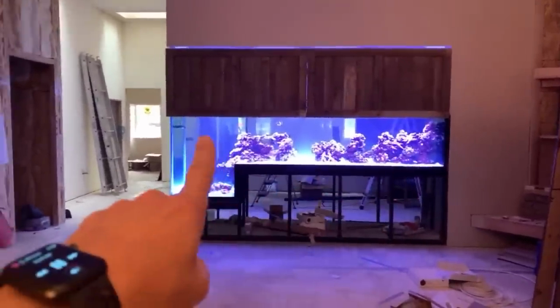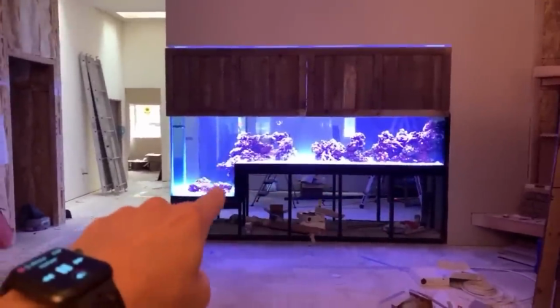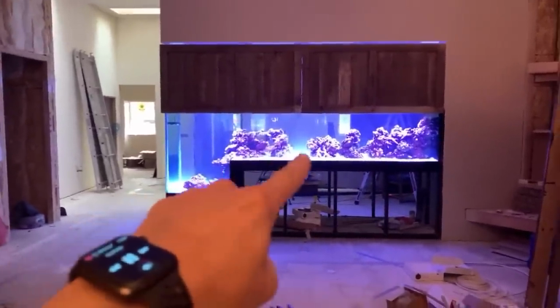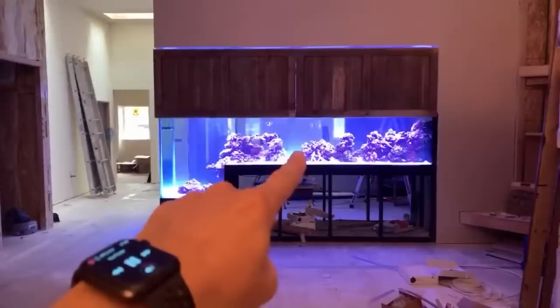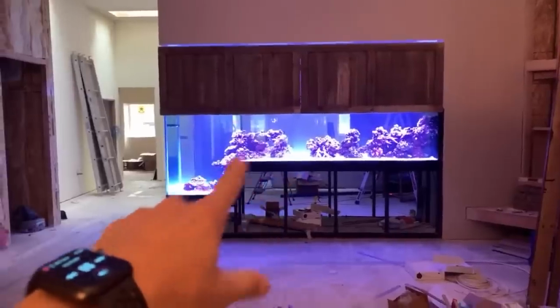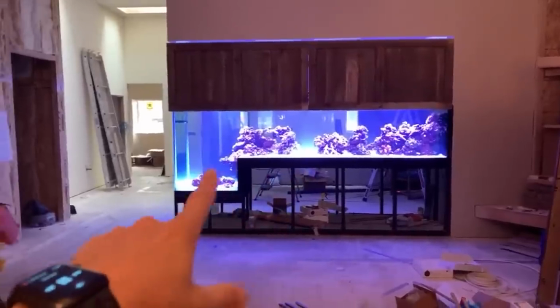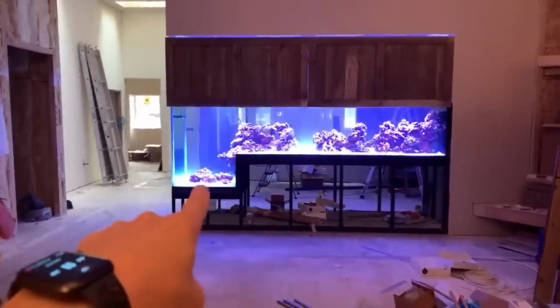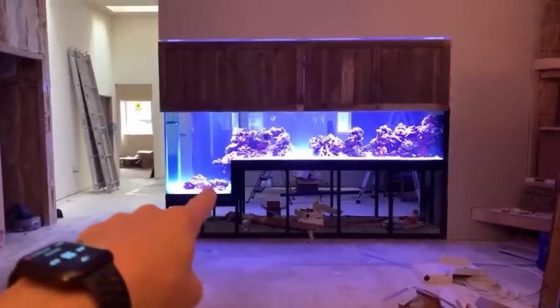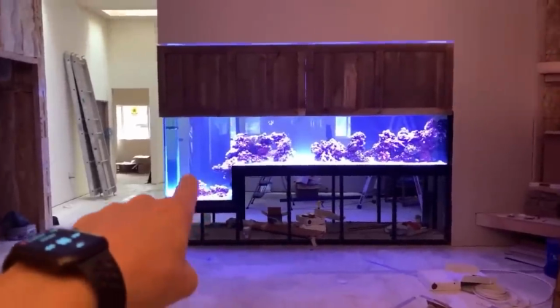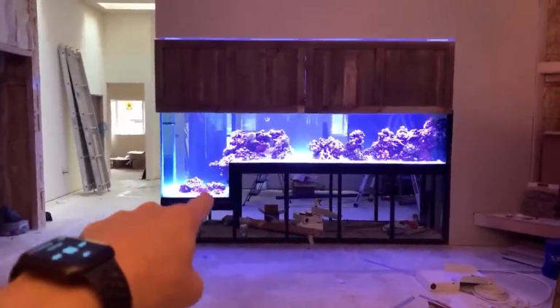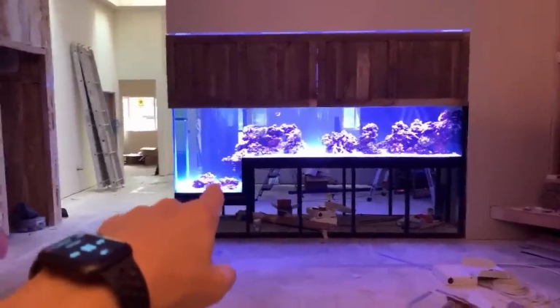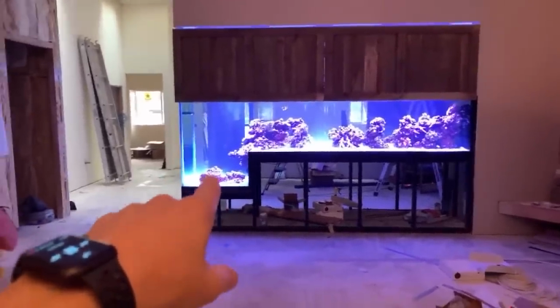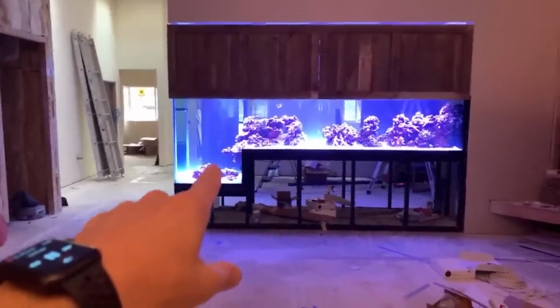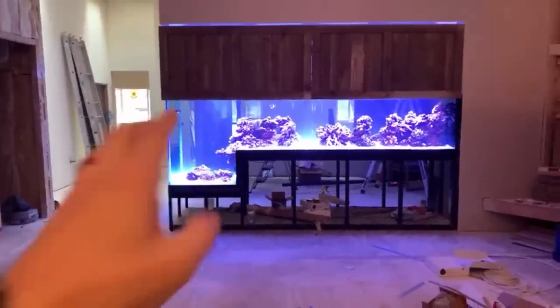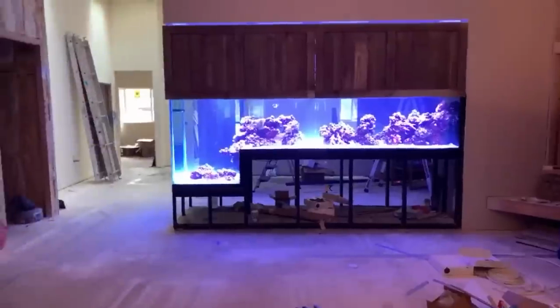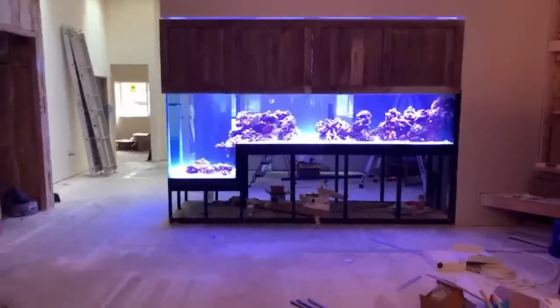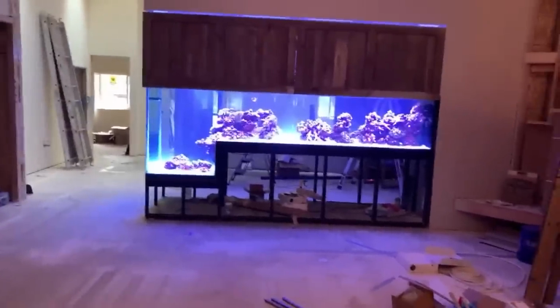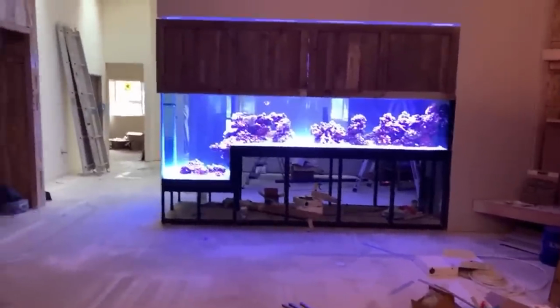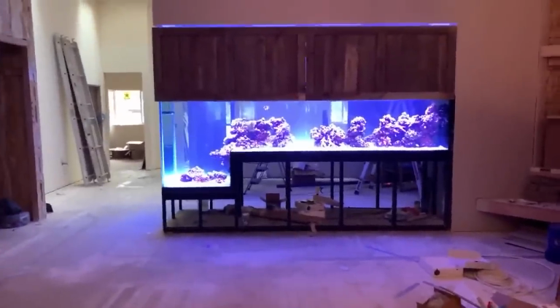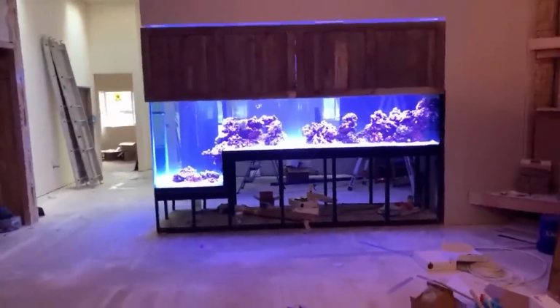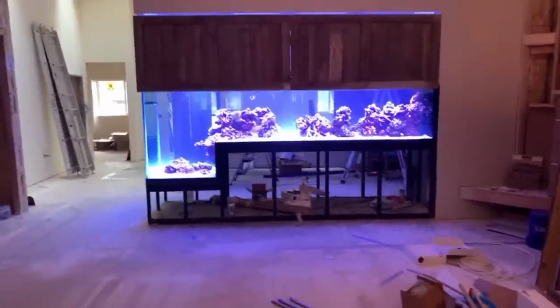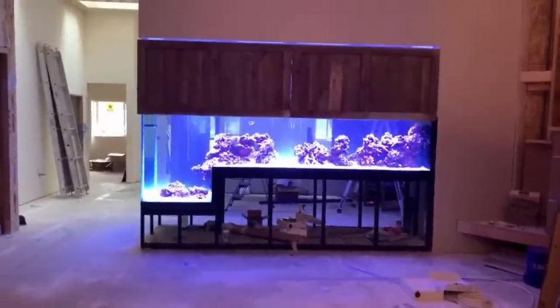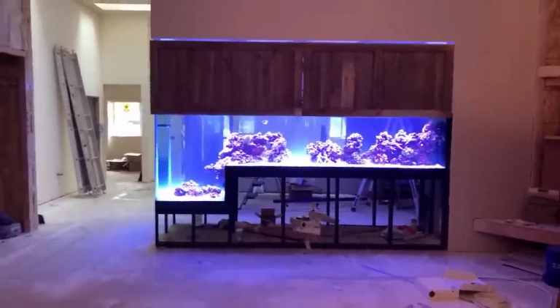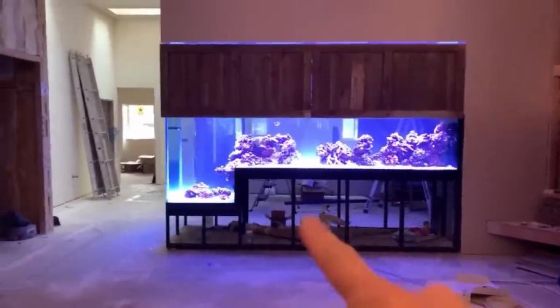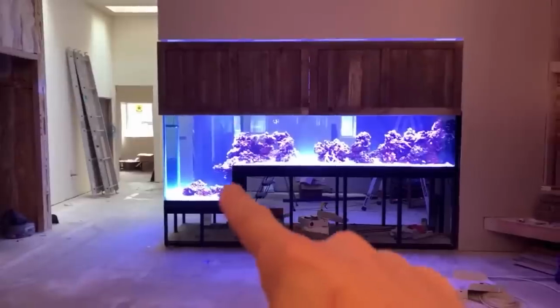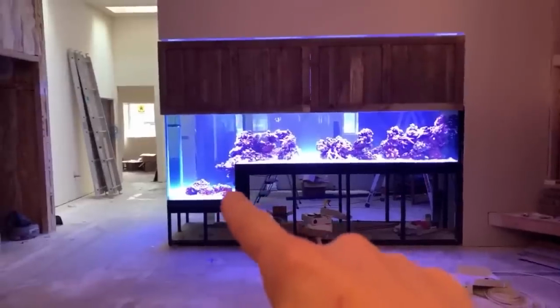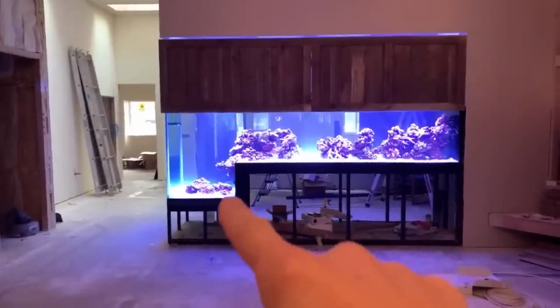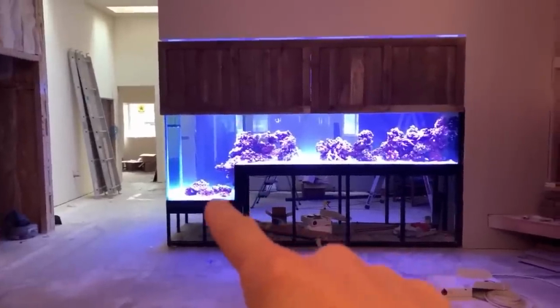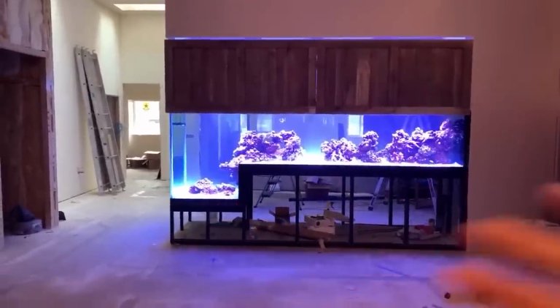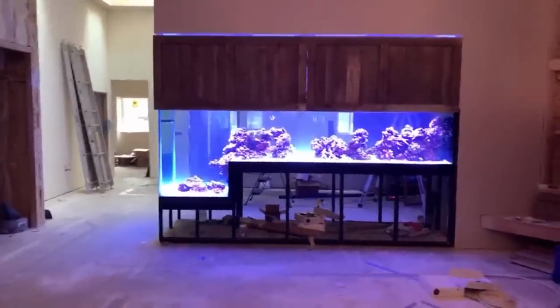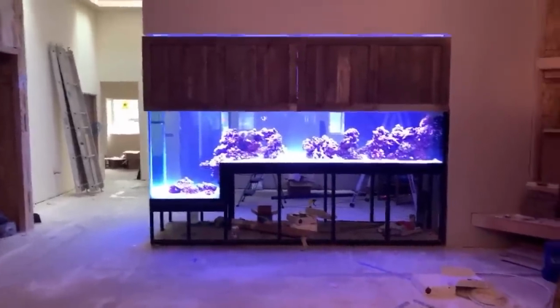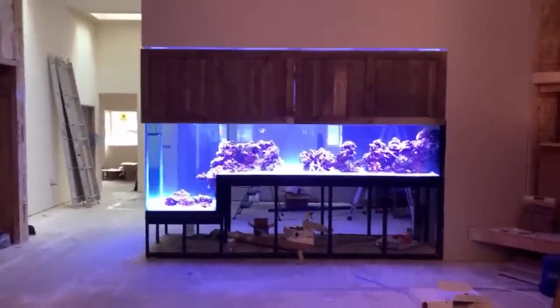This is a step-down tank — we have a deep end and a shallow end. The idea is that we're going to put sea anemones and clownfish here. People ask how do you know they're going to stay put. We don't — we're going to hope for the best and hope they hang out in the deep end. That may change, but that's the idea we're going for at the moment.